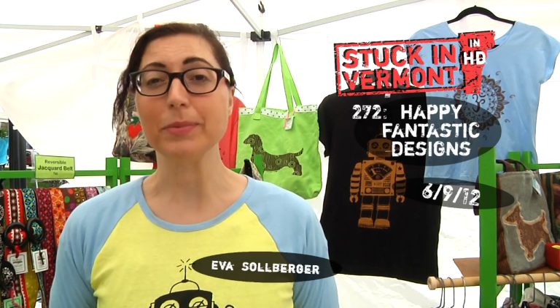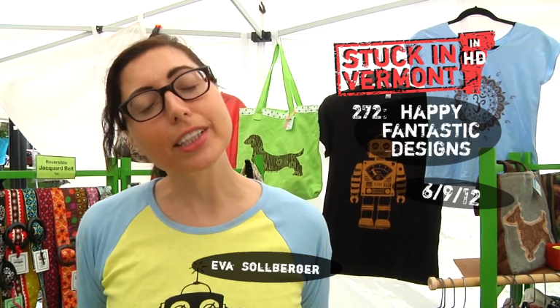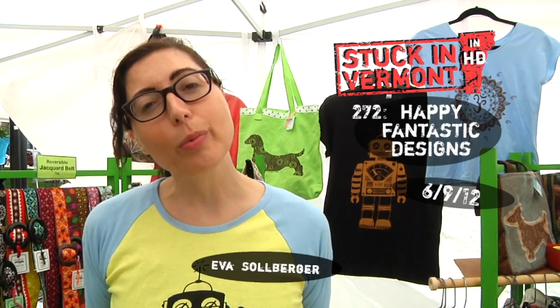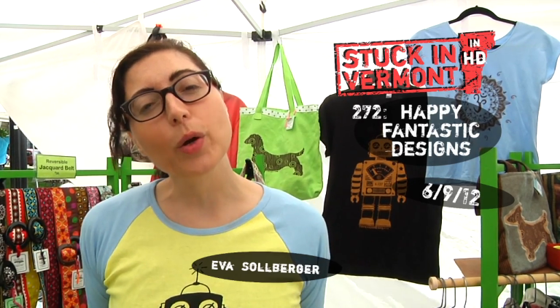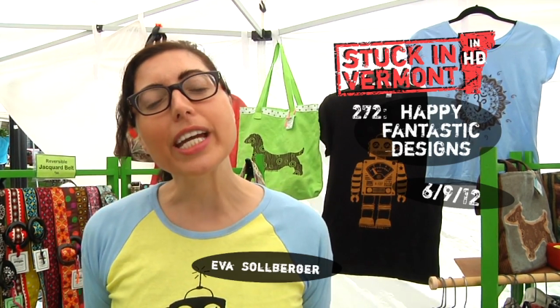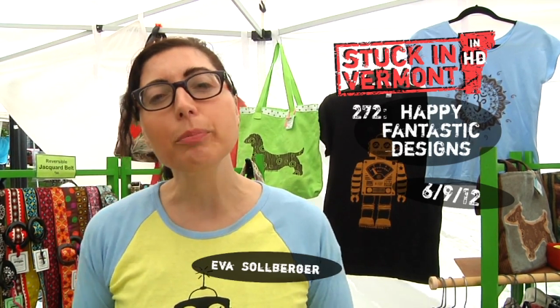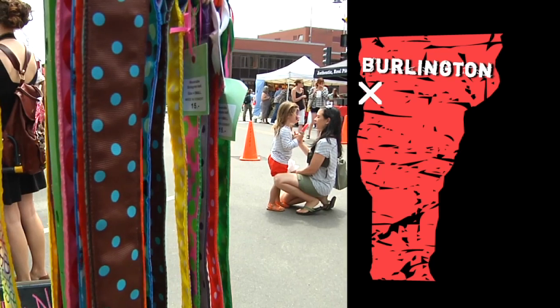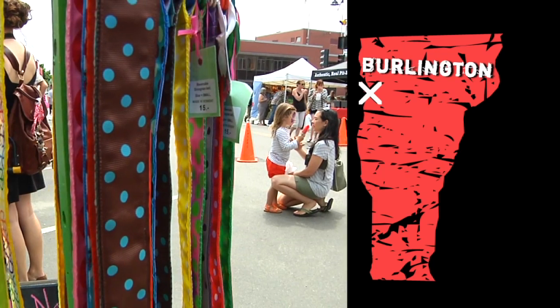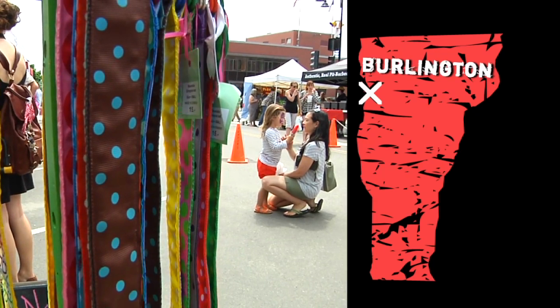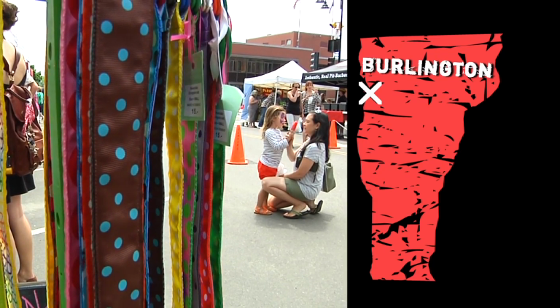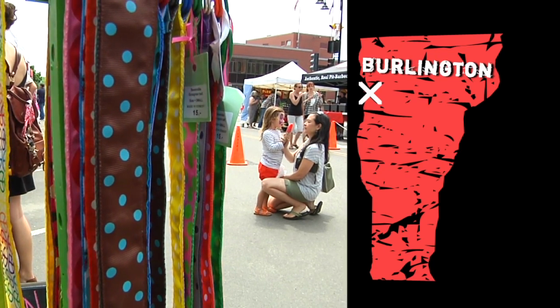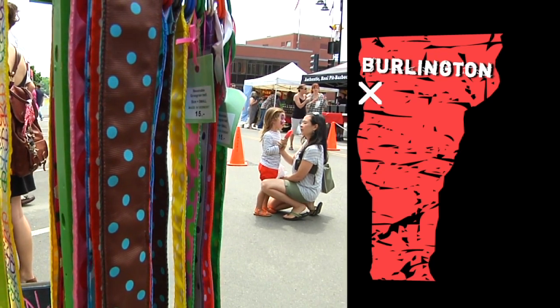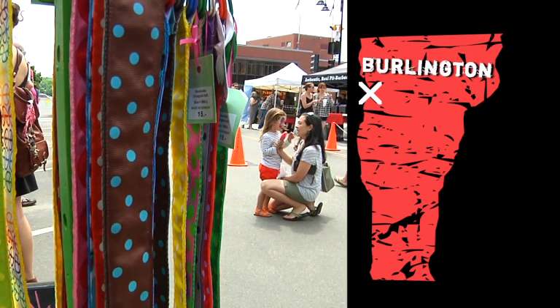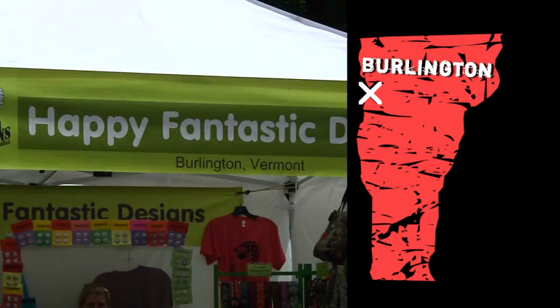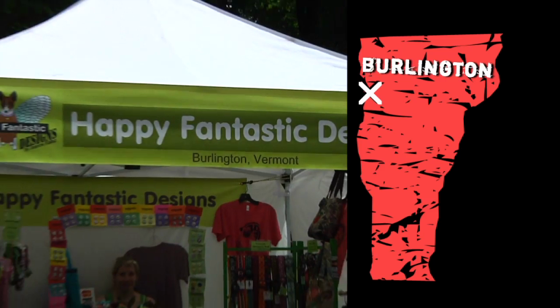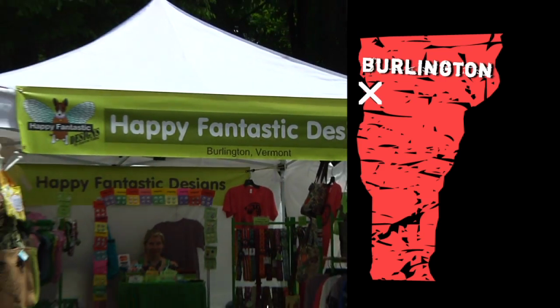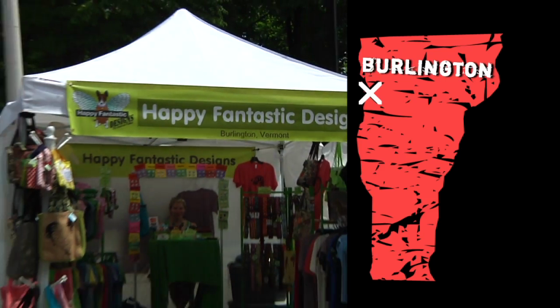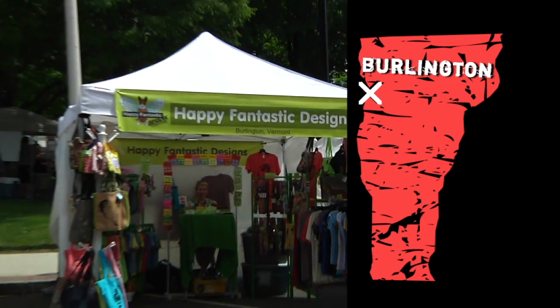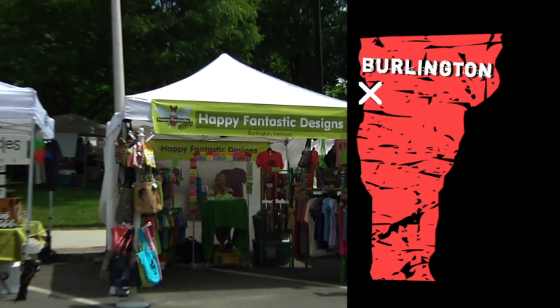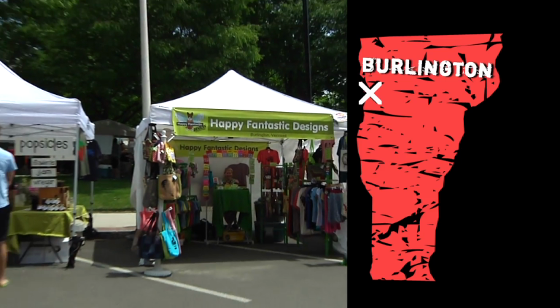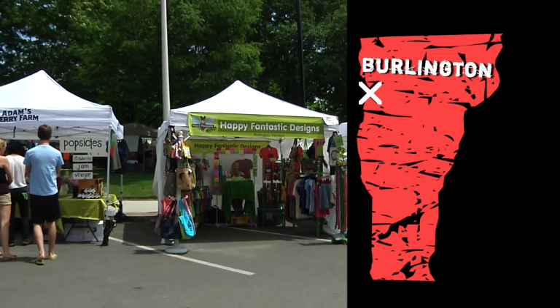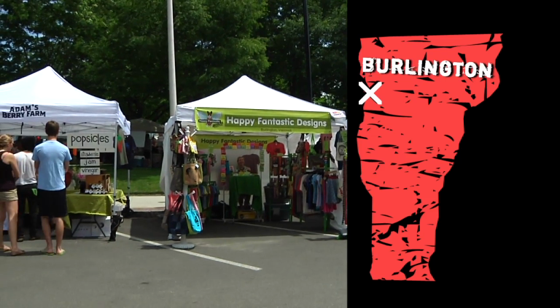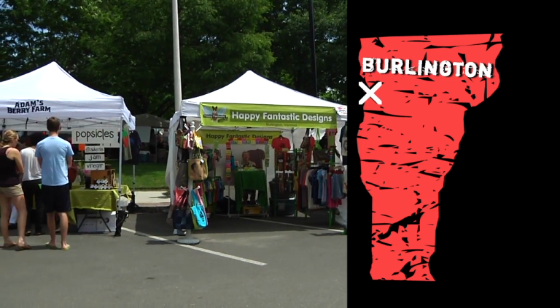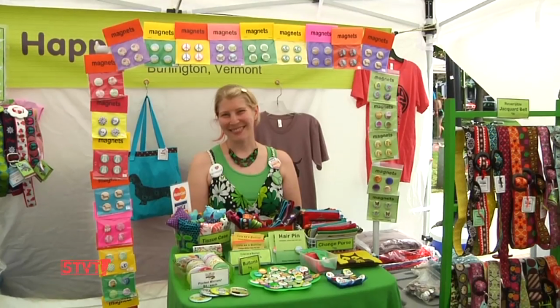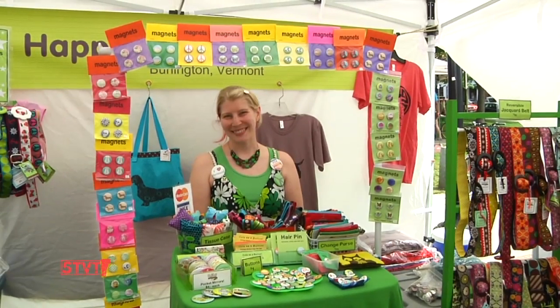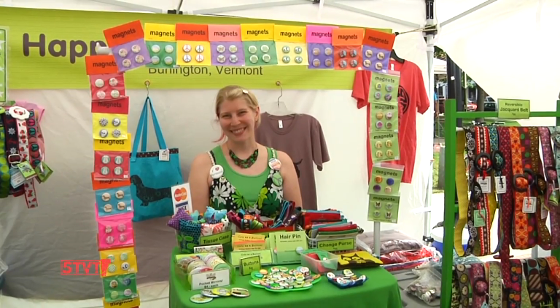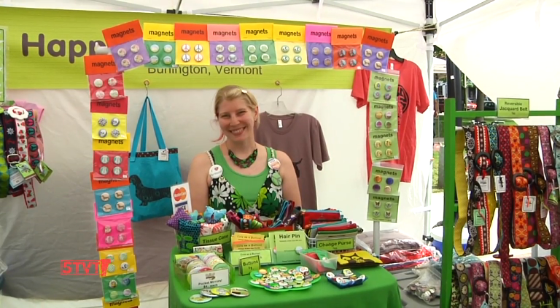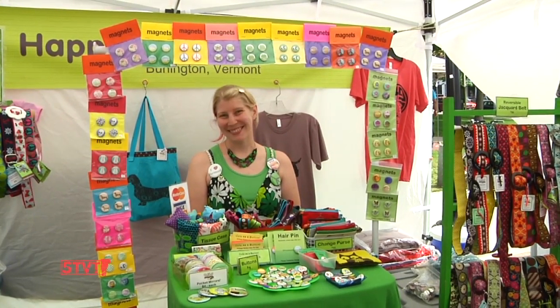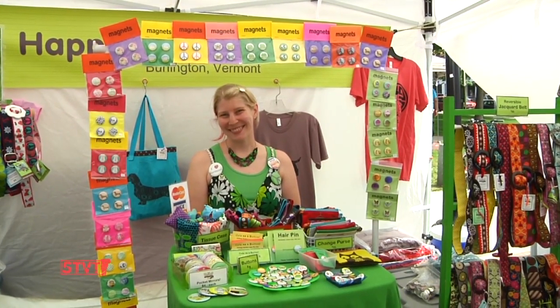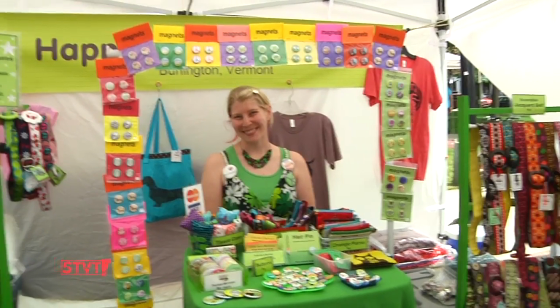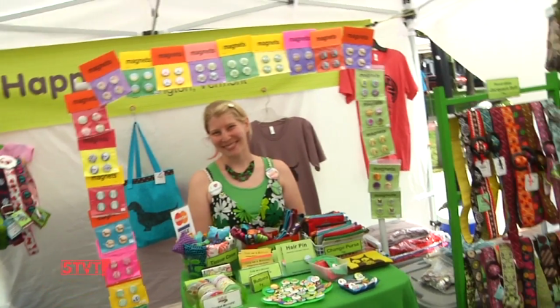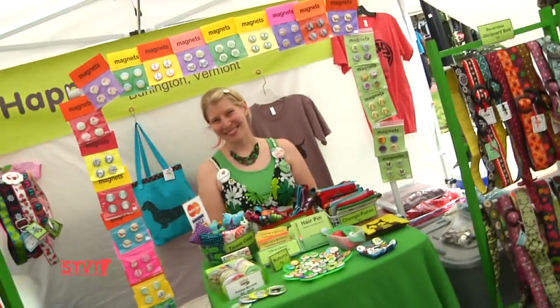My name is Ava Solberger. We are here in Burlington at the Burlington Farmers Market, and I'm standing in the booth of Happy Fantastic, which is run by artist Joanne Kalis.